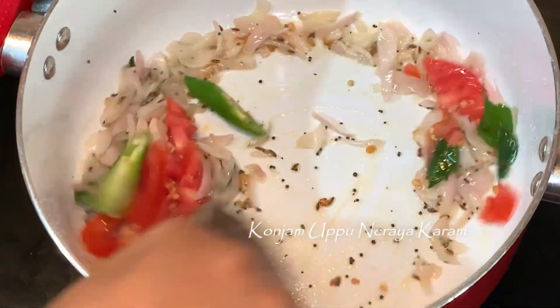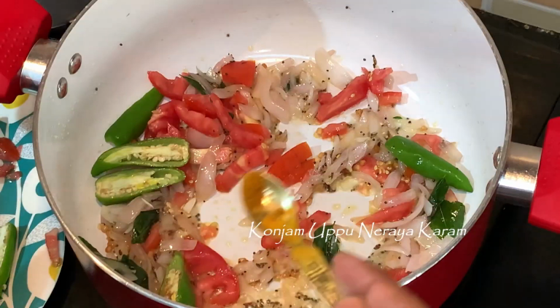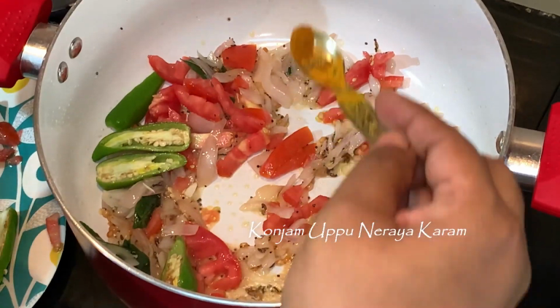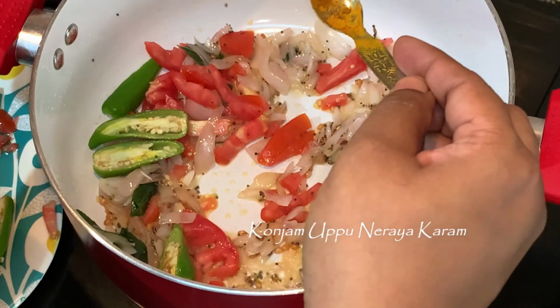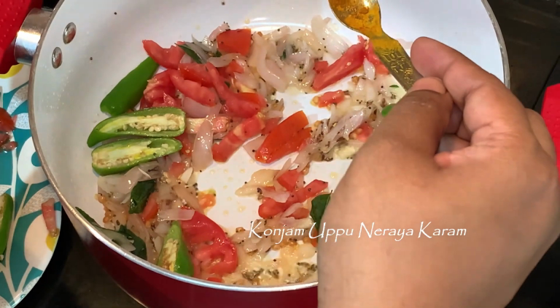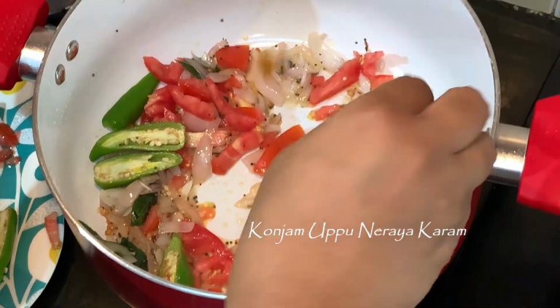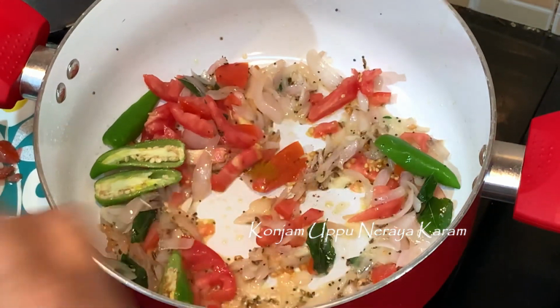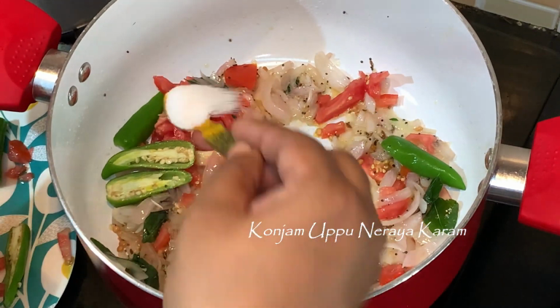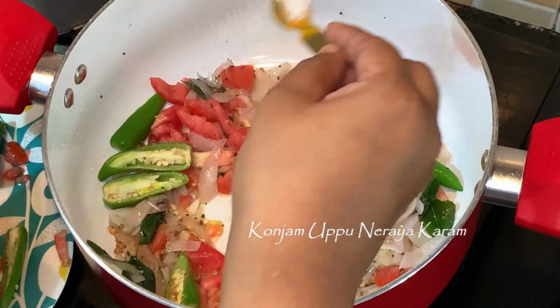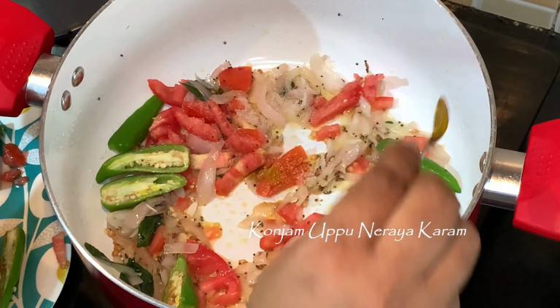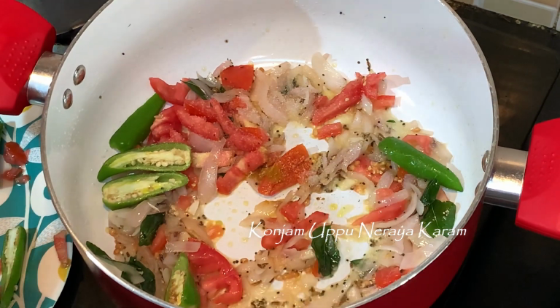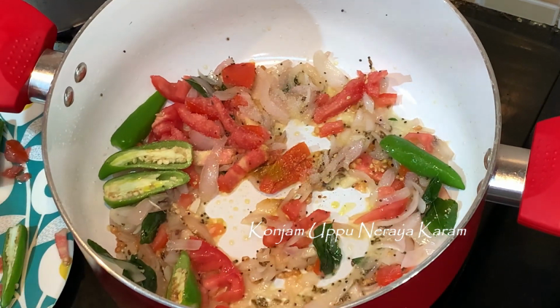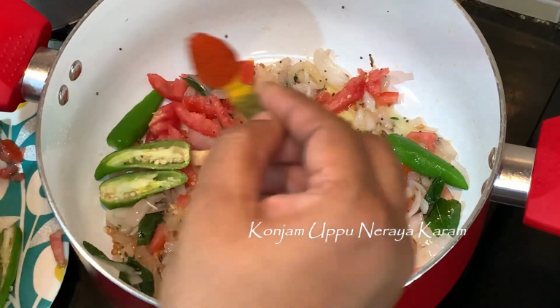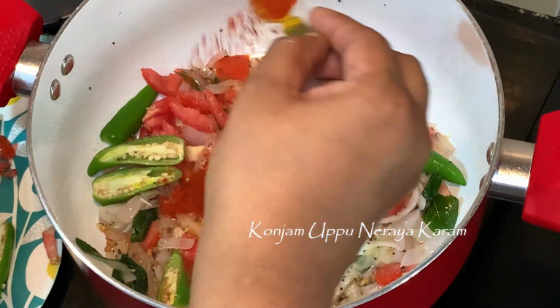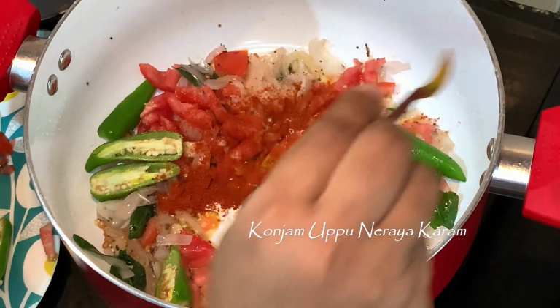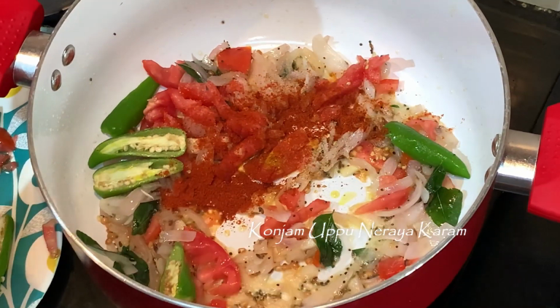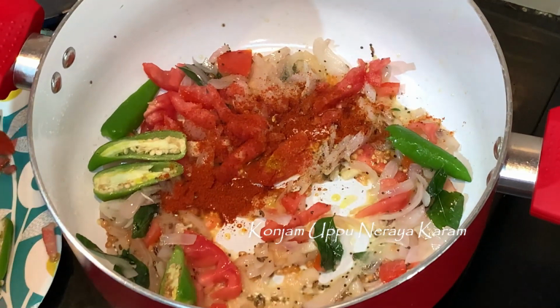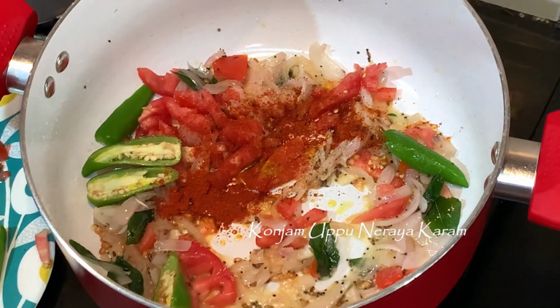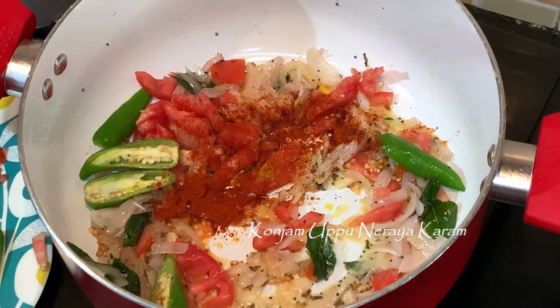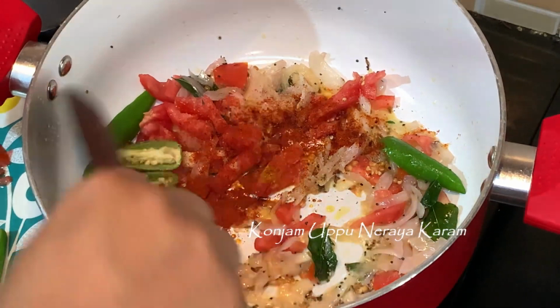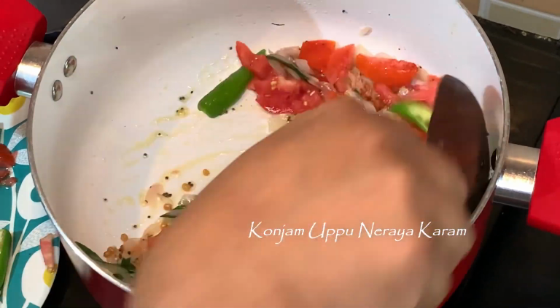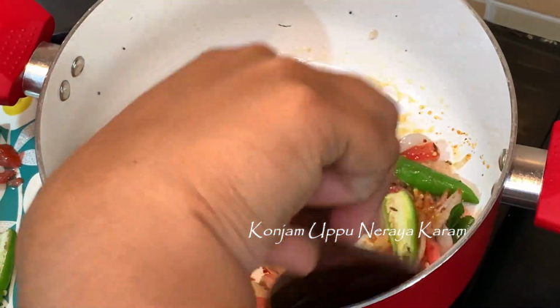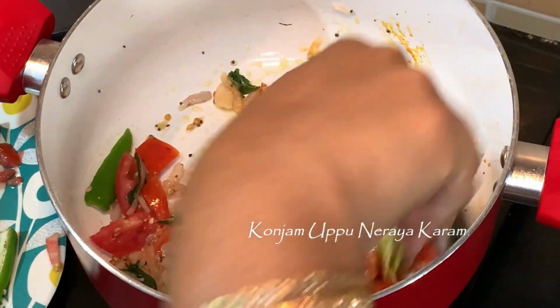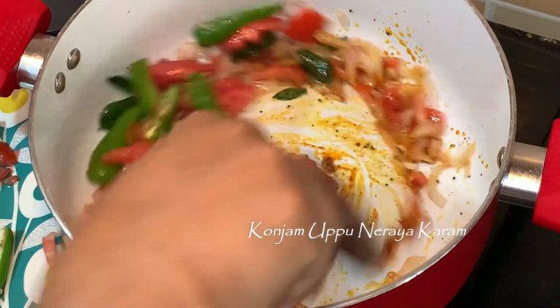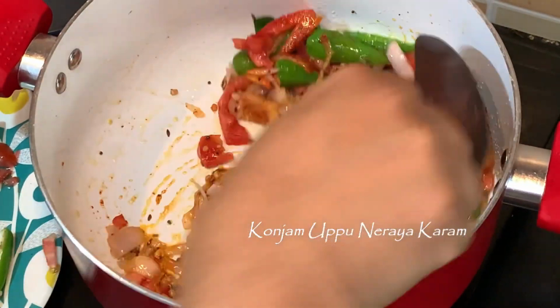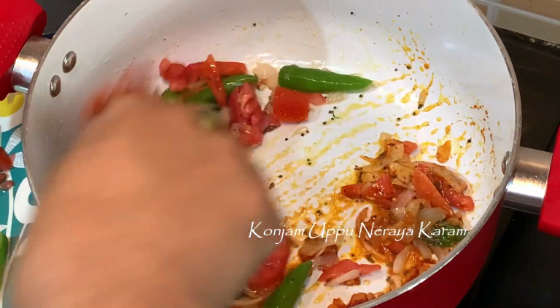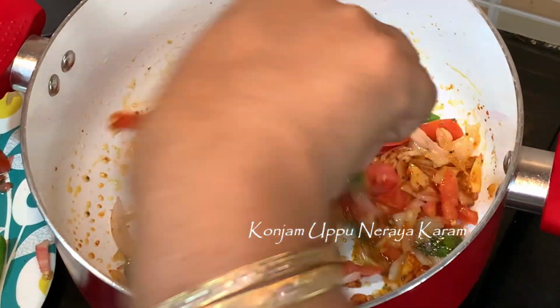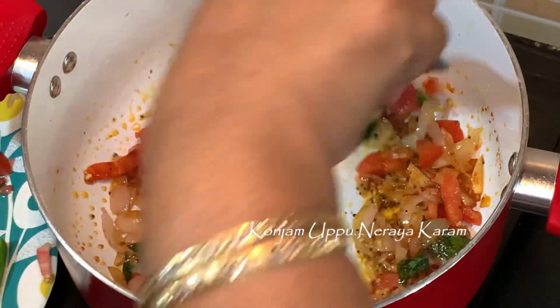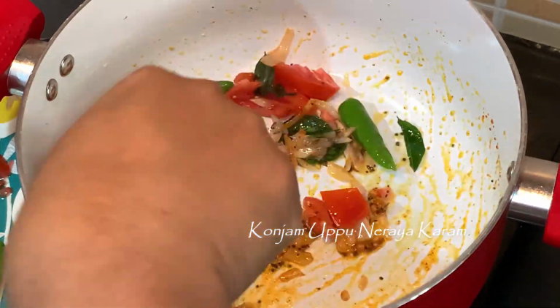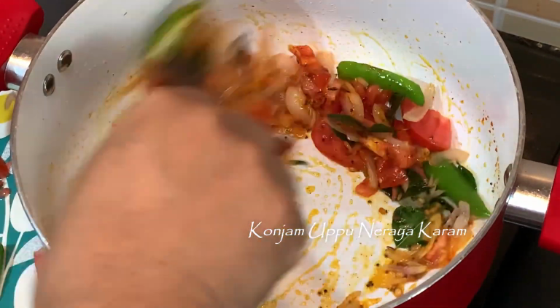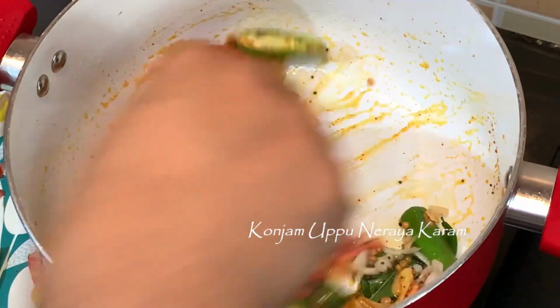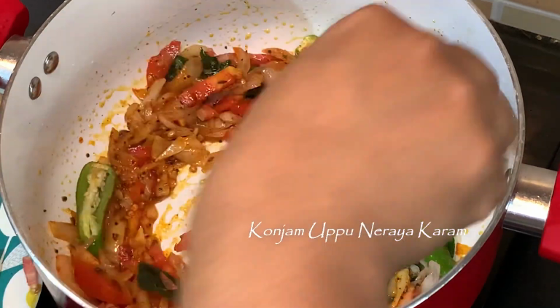Add a pinch of turmeric. Put a pinch of turmeric and add a tablespoon of turmeric. This is how I add pepper and chili powder.